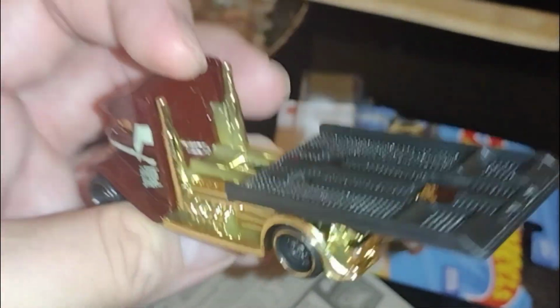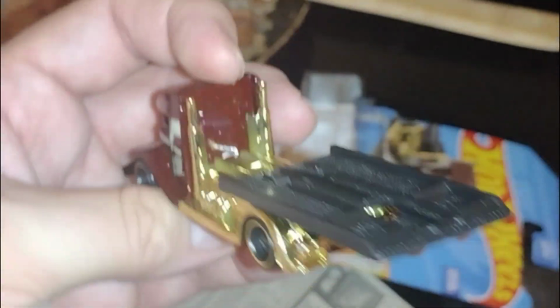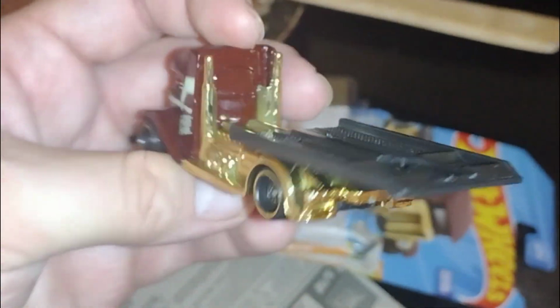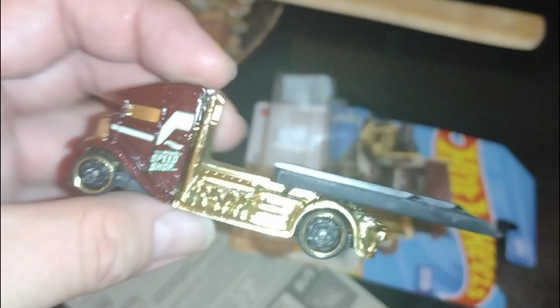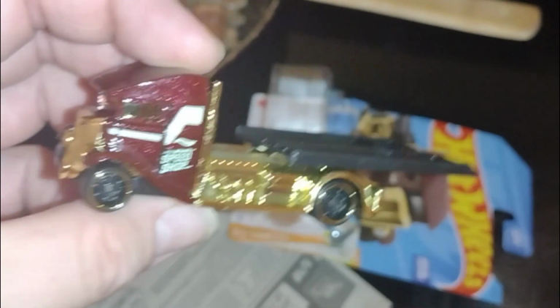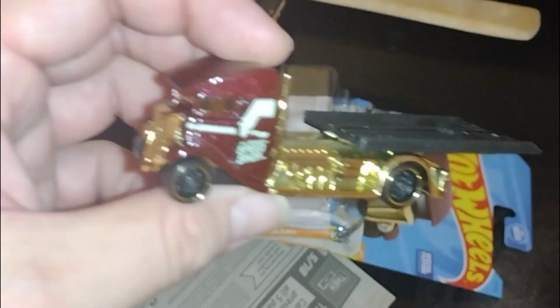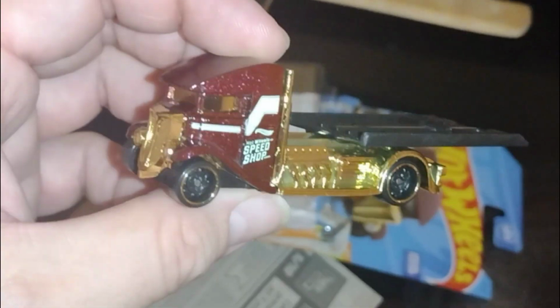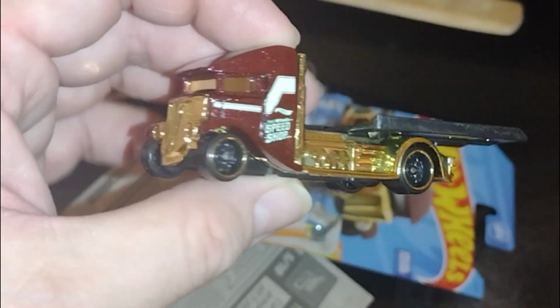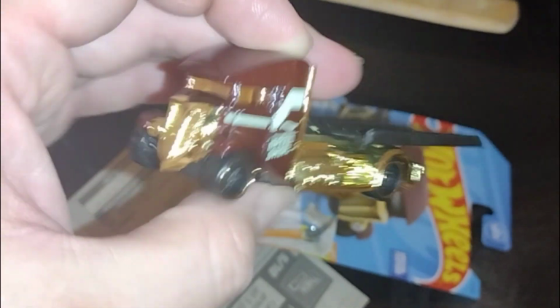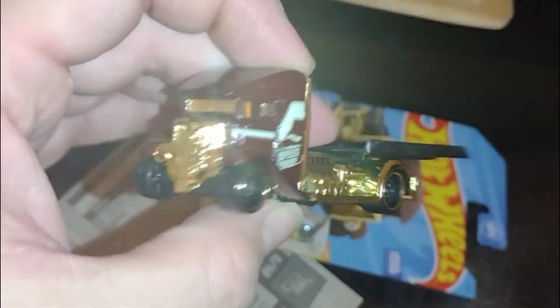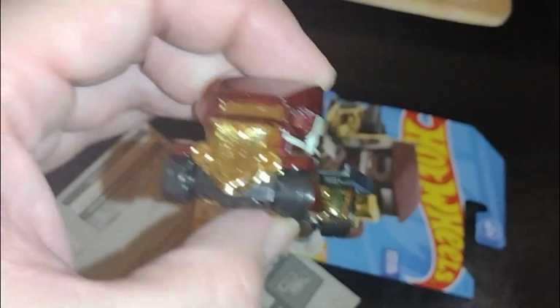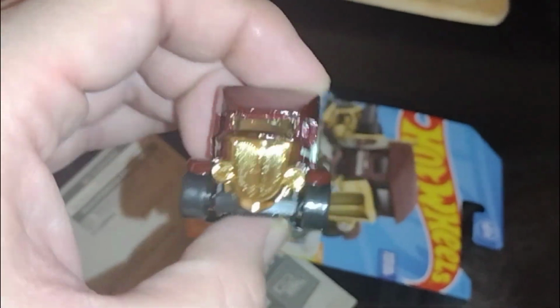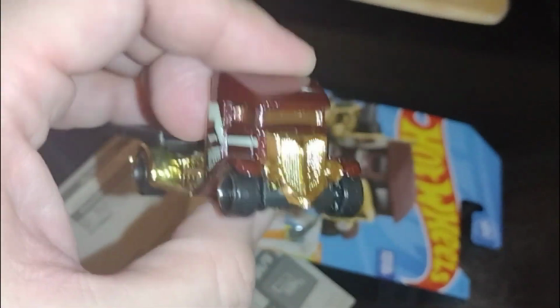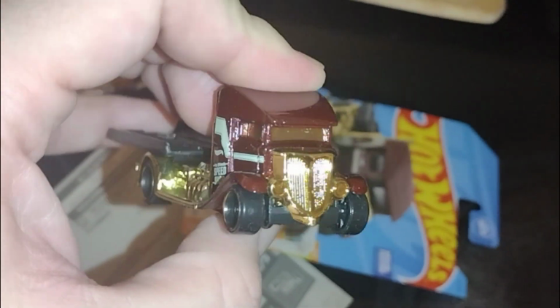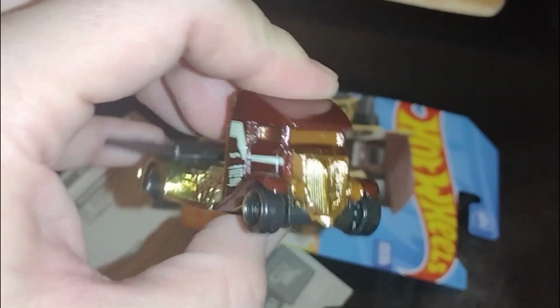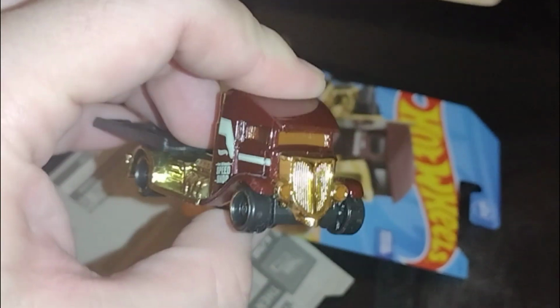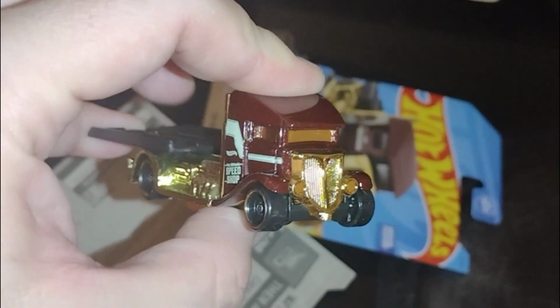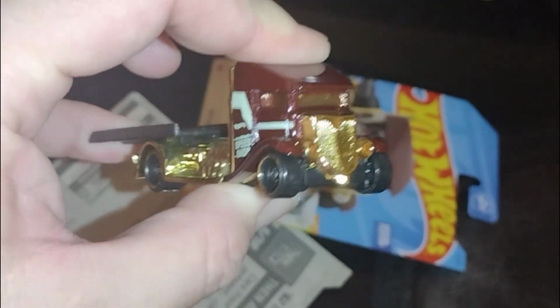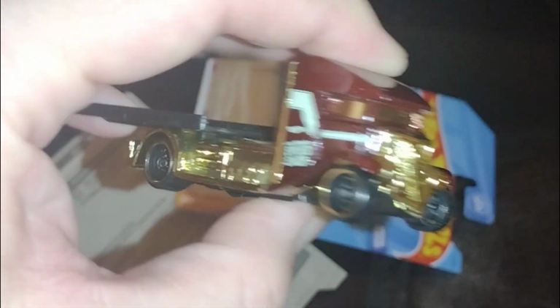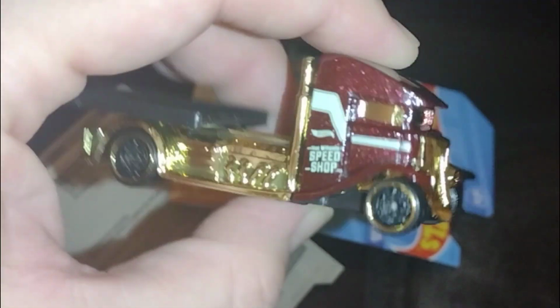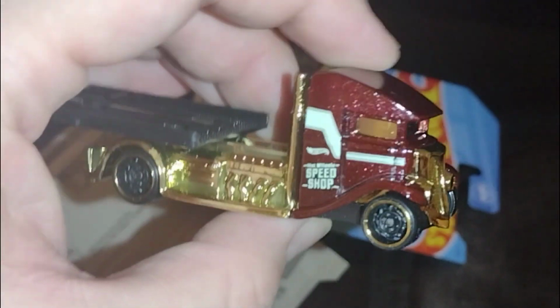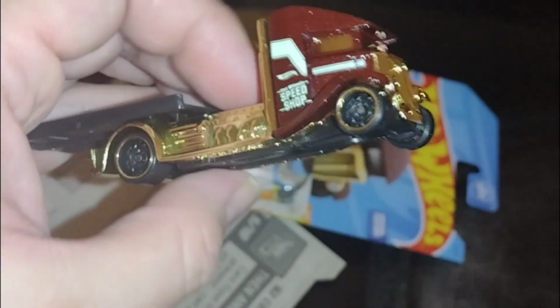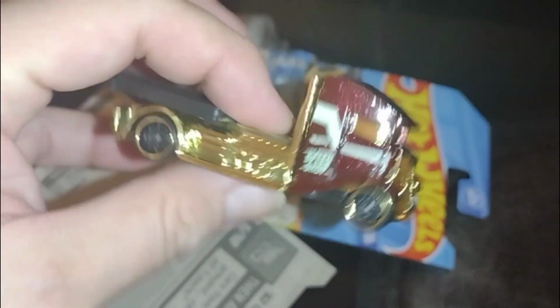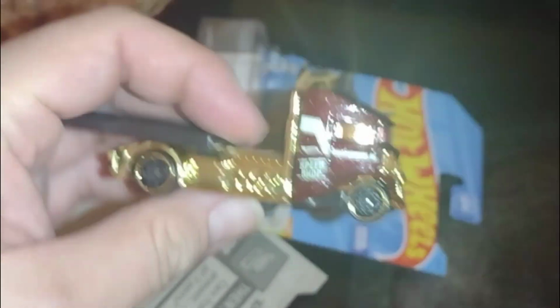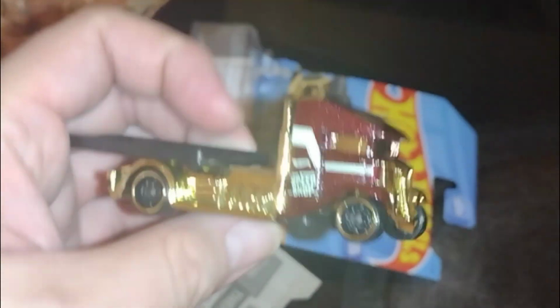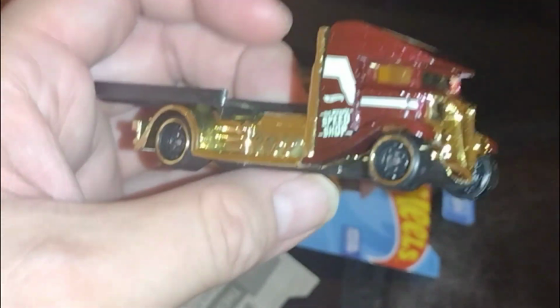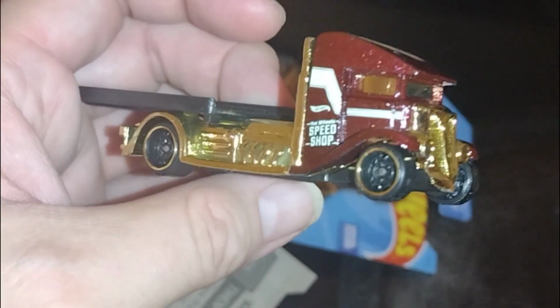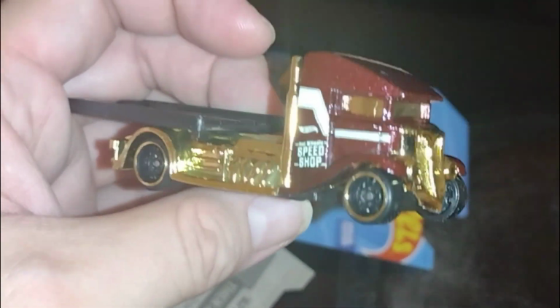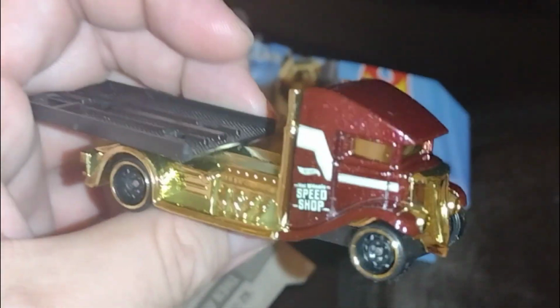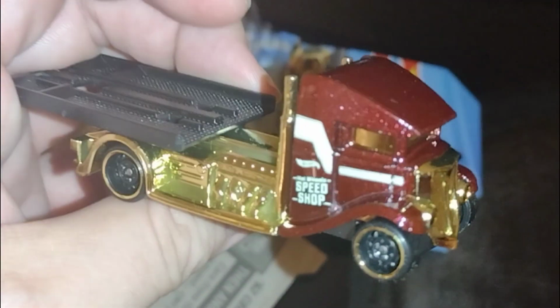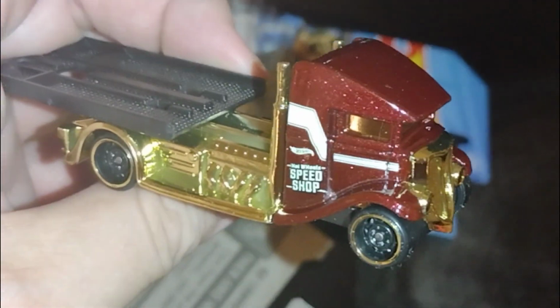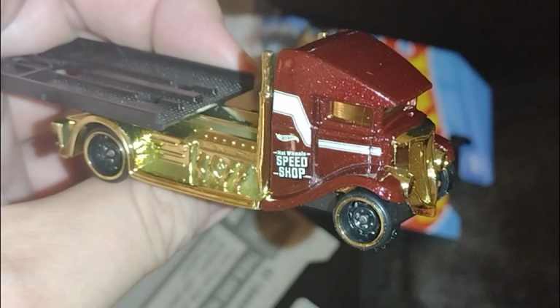This is a very nice, very cool piece. Thank you pops for picking this up. See you guys in the next one, thank you for tuning in, good luck on the hunt, bye!